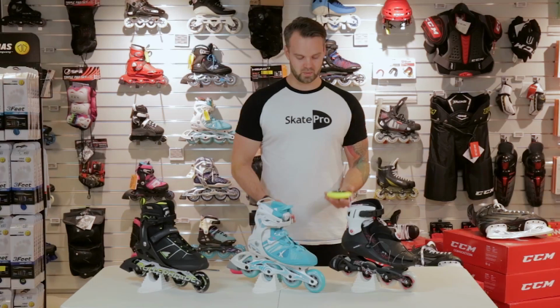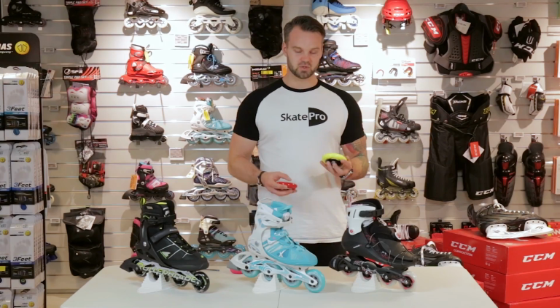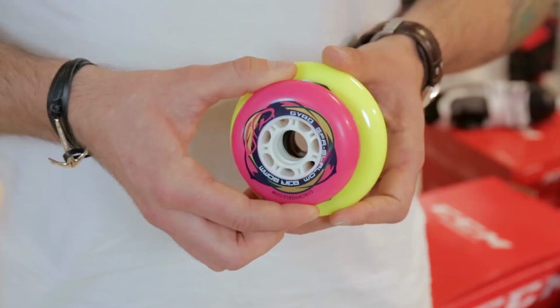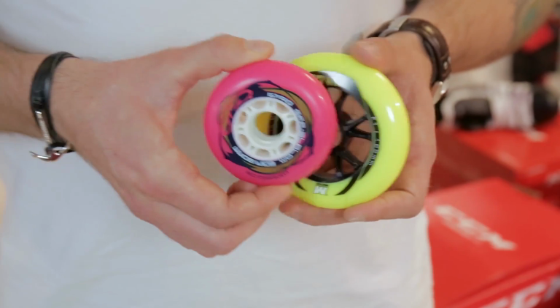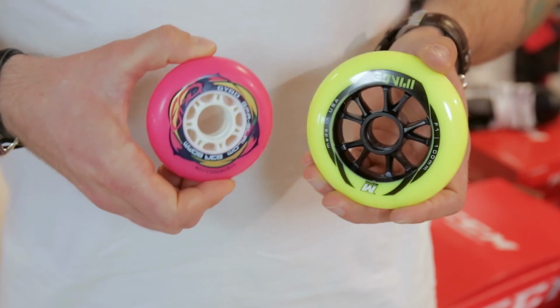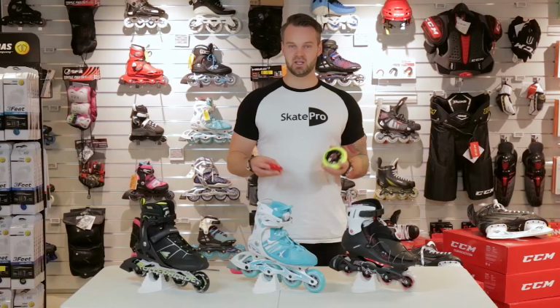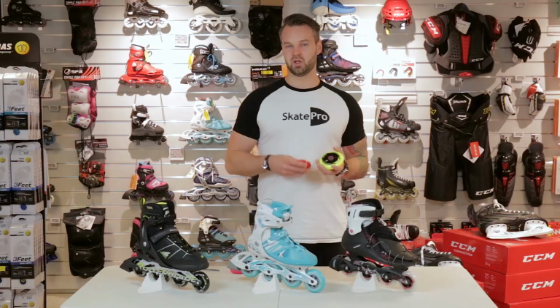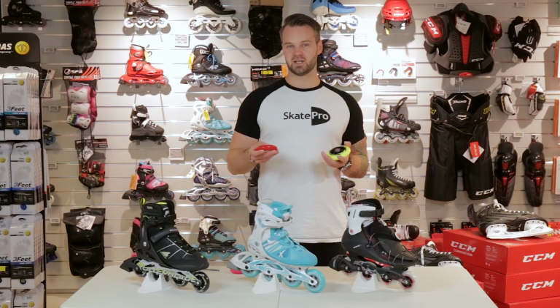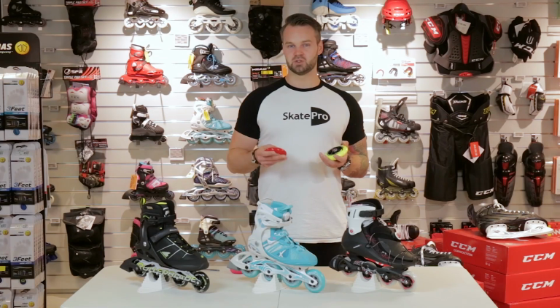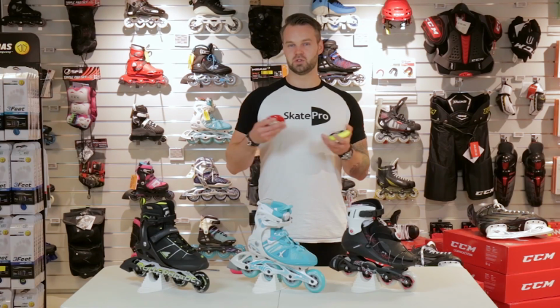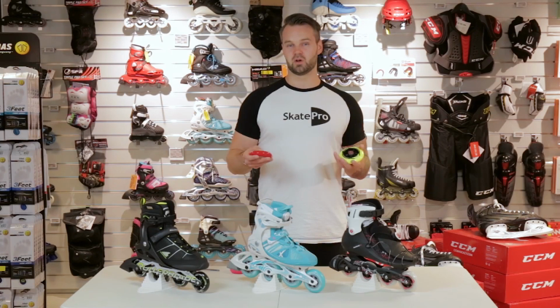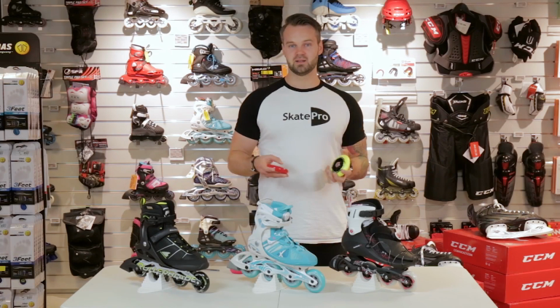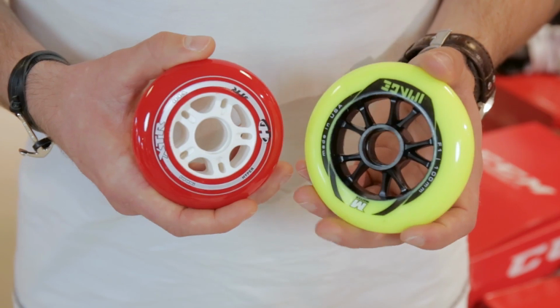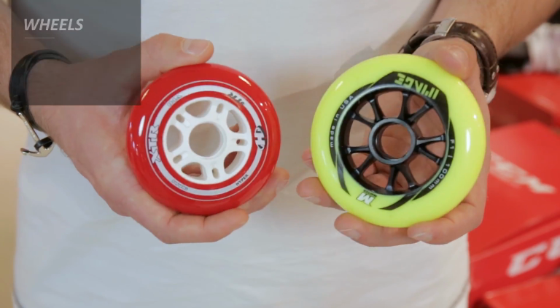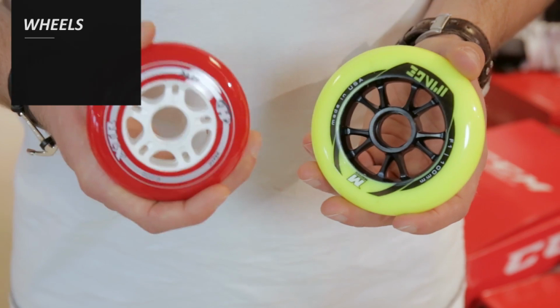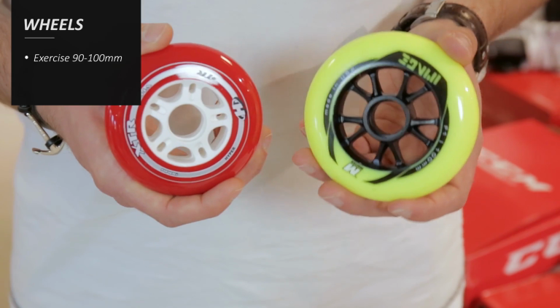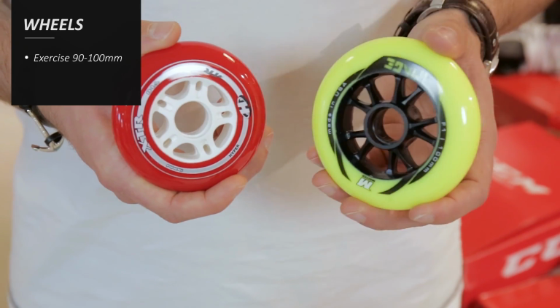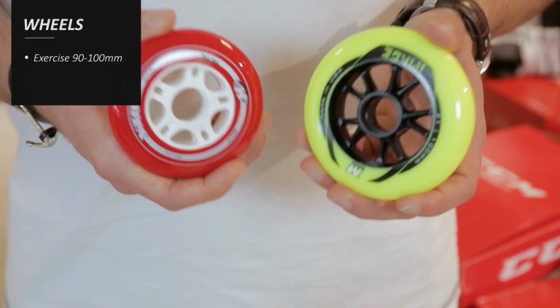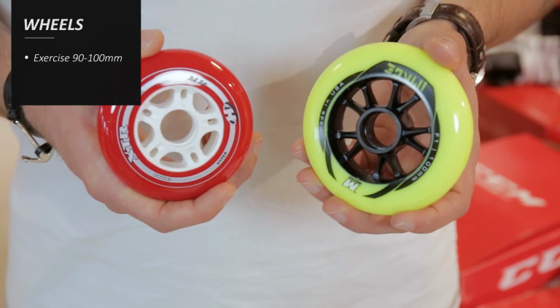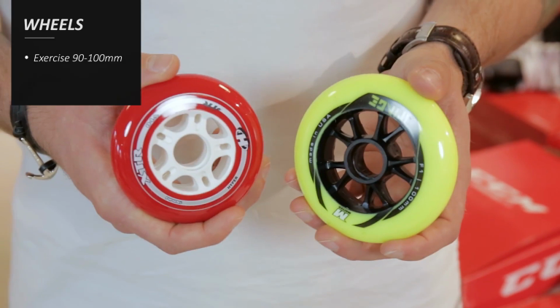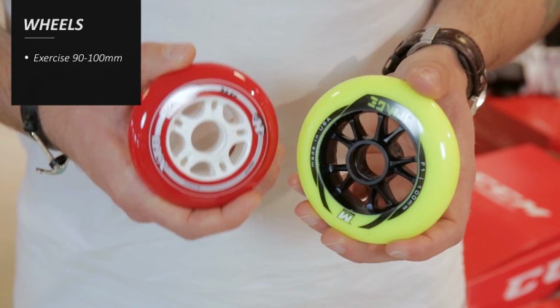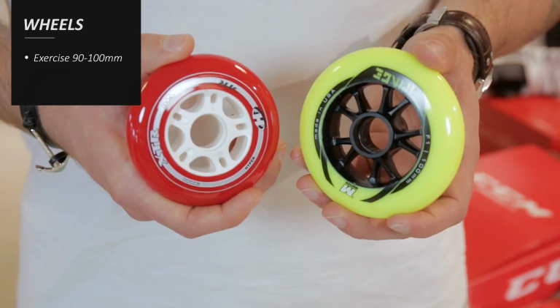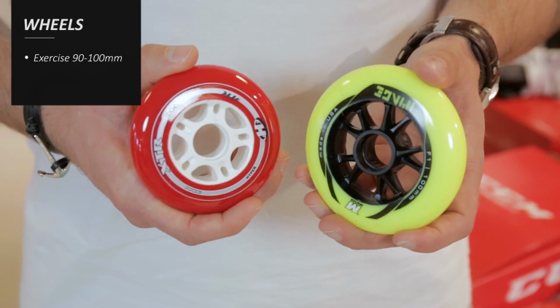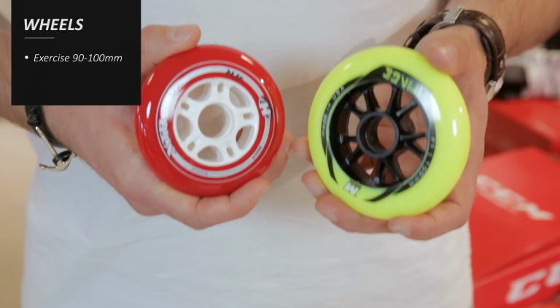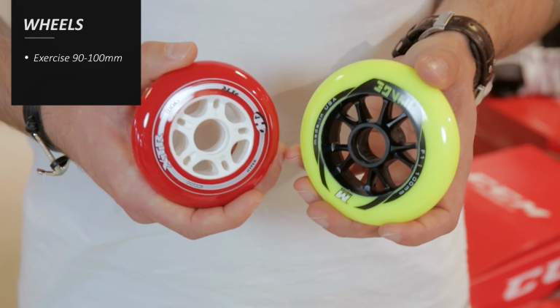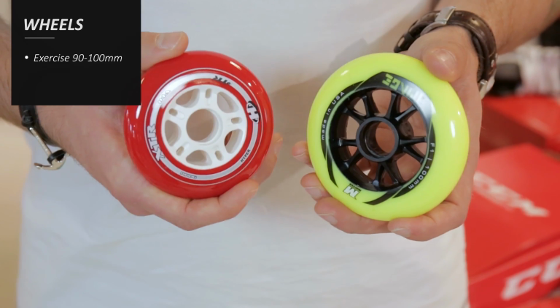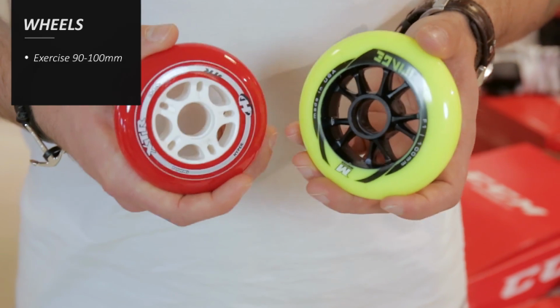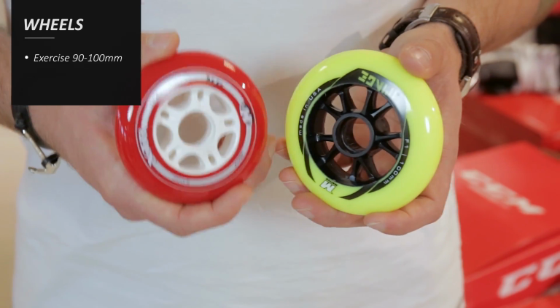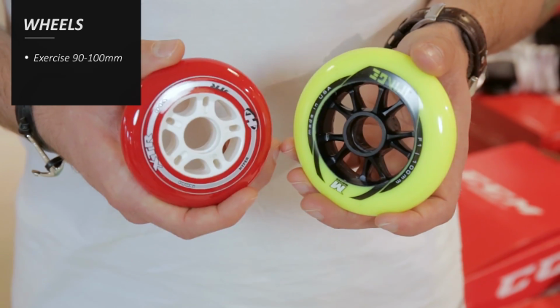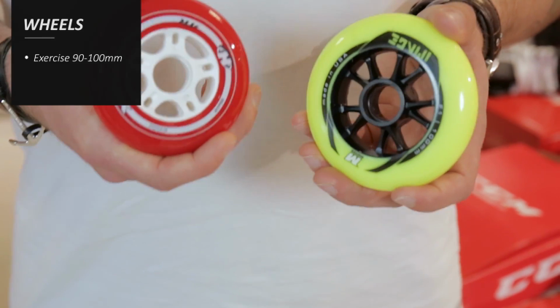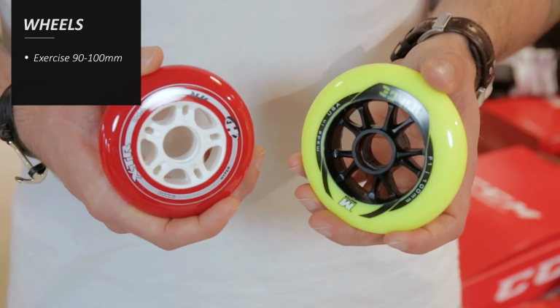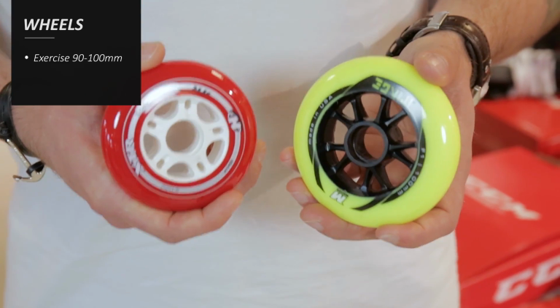When it comes to wheel size you have some different options. If you're looking for a fitness skate you can use for a longer ride, it's a good idea to take 90 millimeters, 100, or even 110 millimeters. The reason for this is the bigger the wheel, the easier it is to maintain speed and you use less energy on that ride.